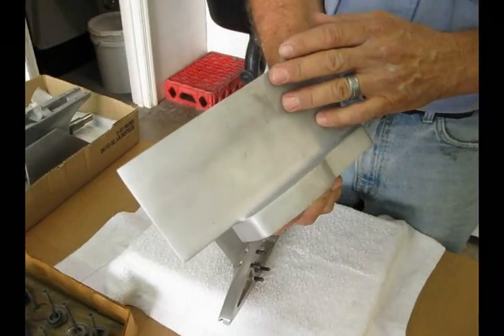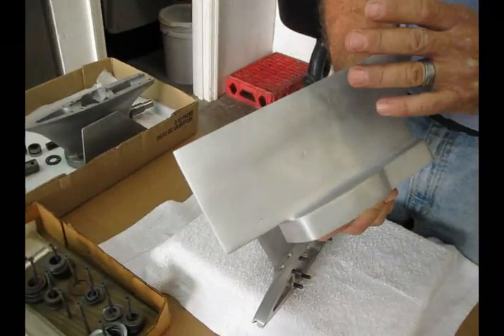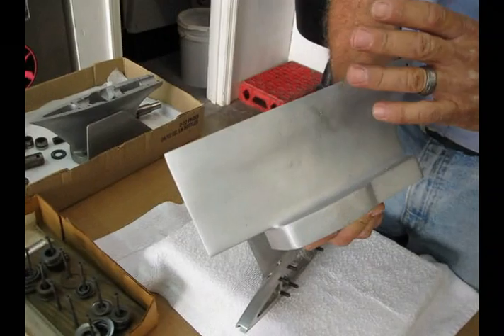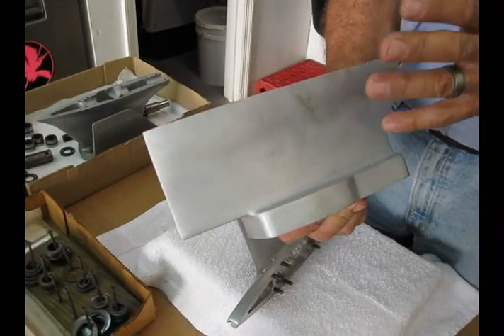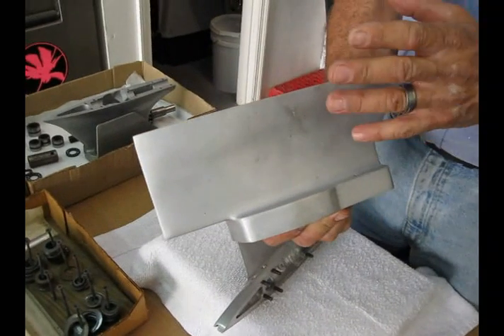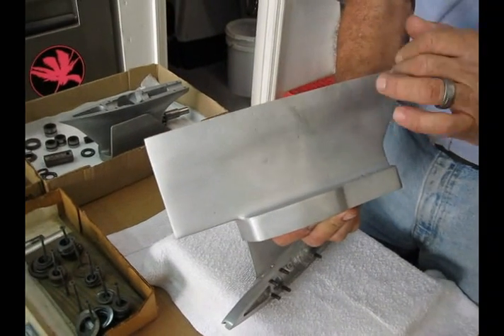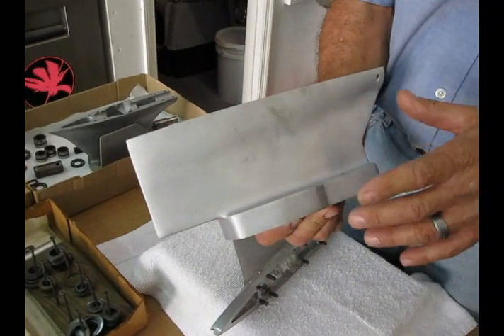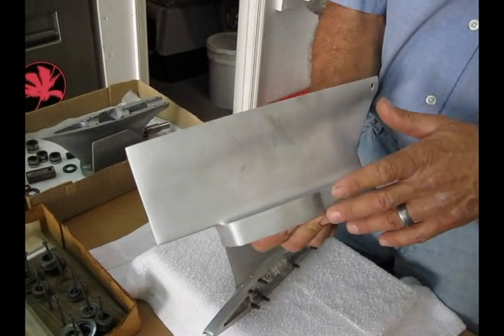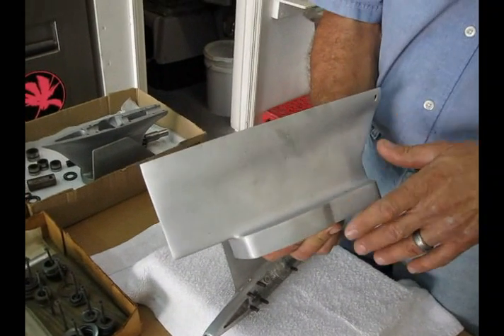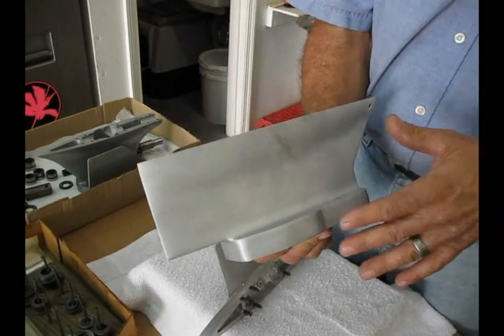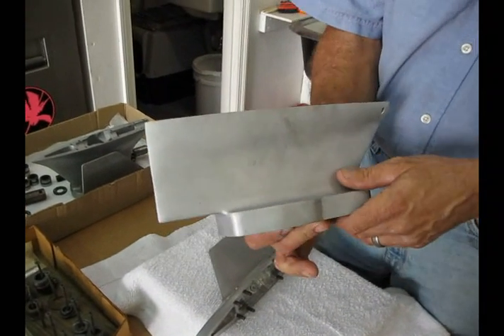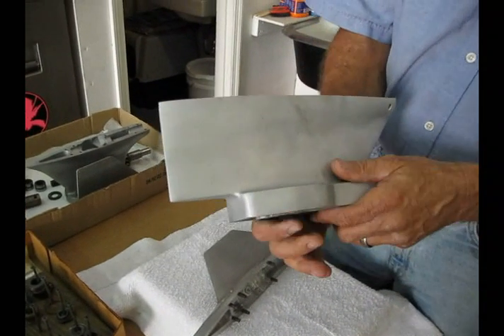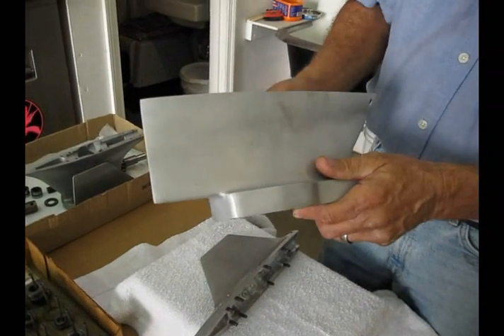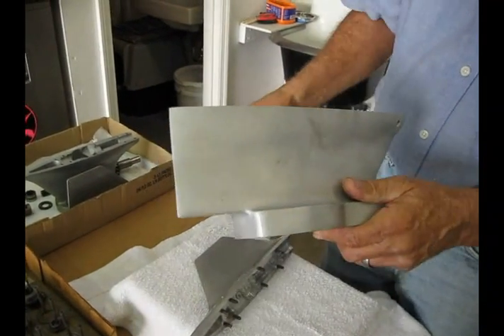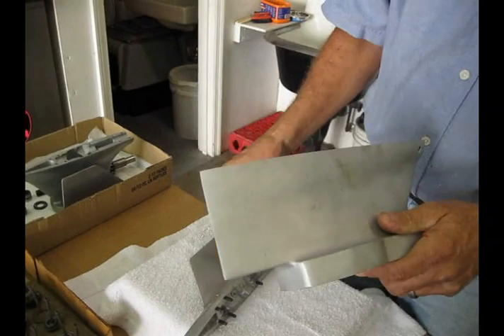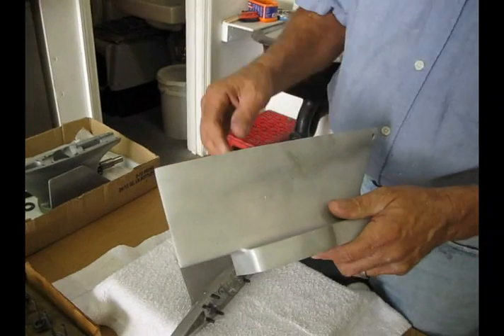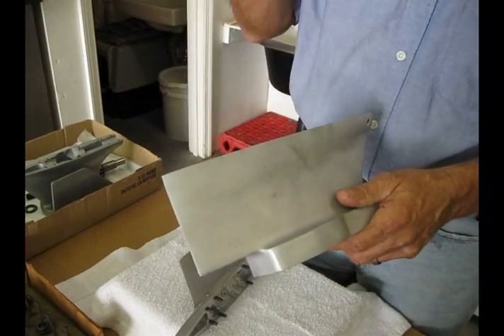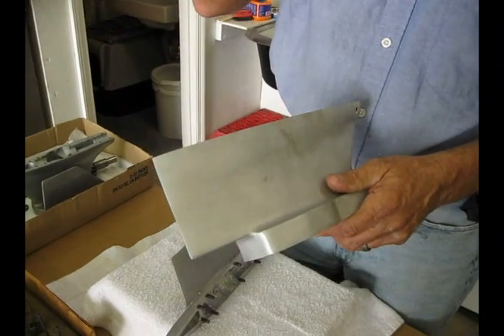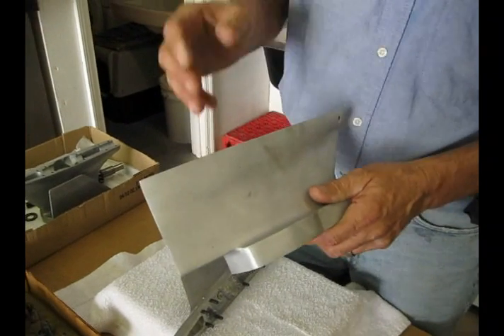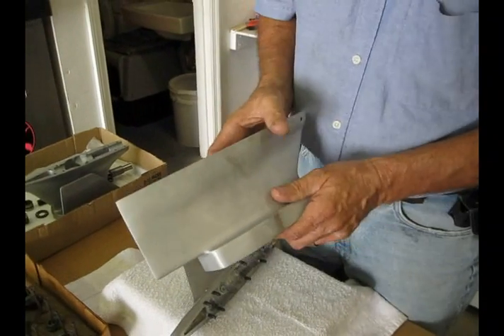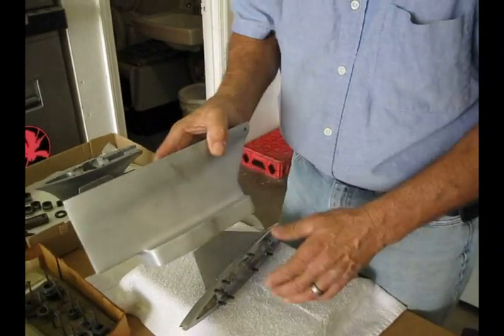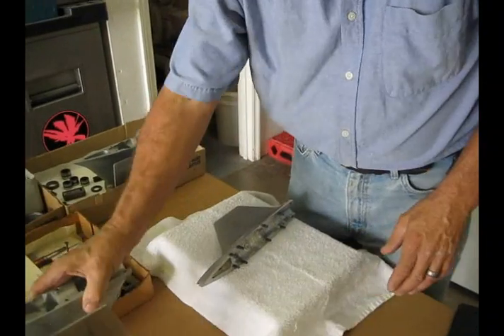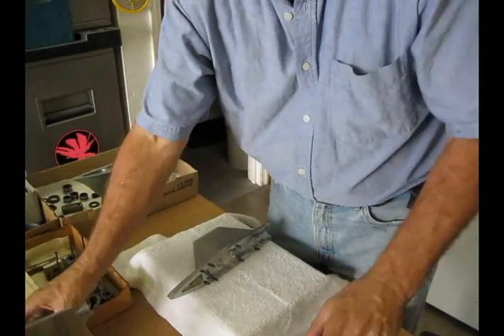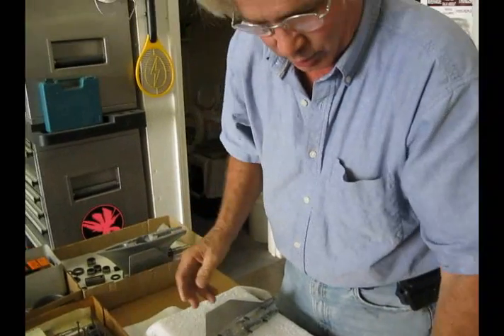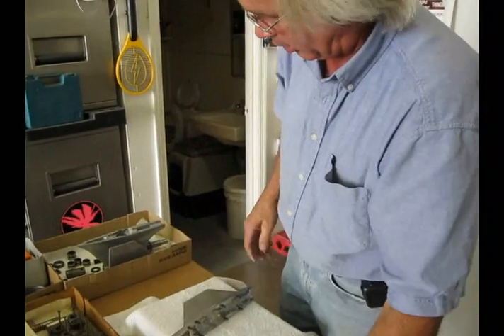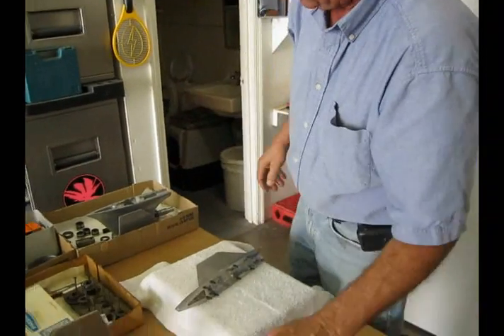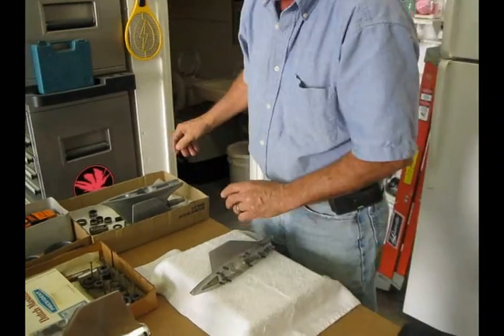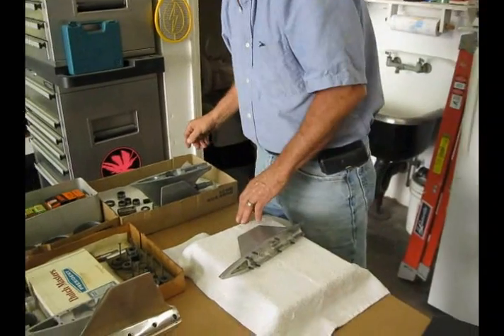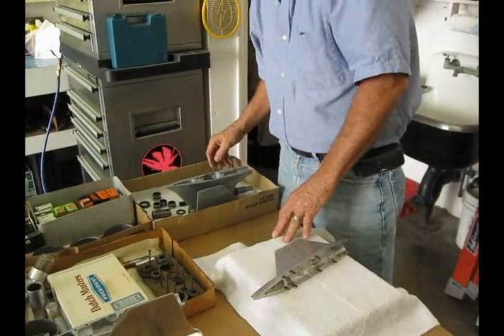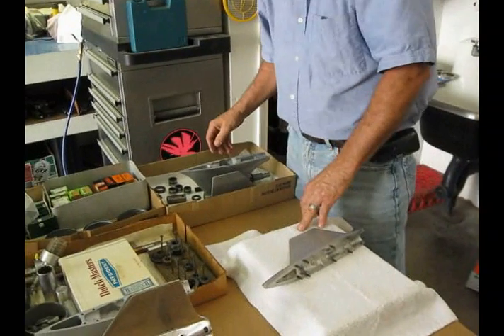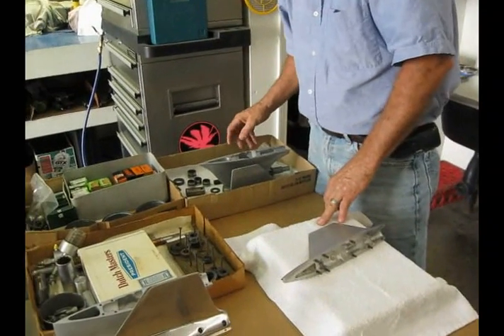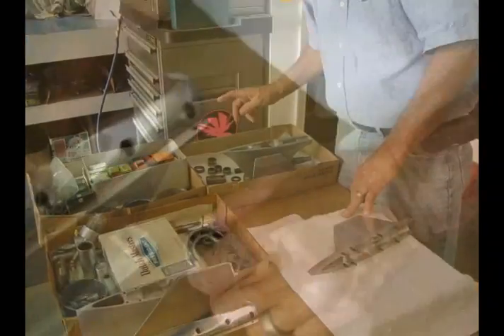What we had trouble with was we thought, like everybody else, that we were blowing gears, when in reality we had a situation that was causing the gears to blow. And here is the number one culprit of why we had the gears blowing.